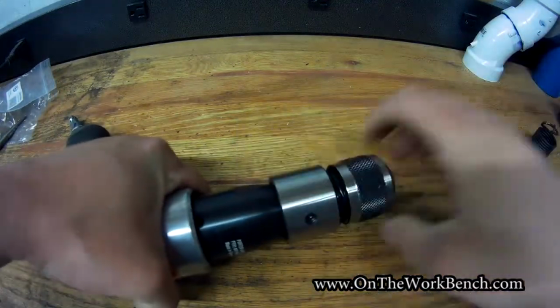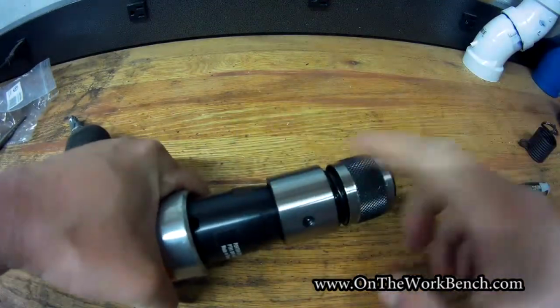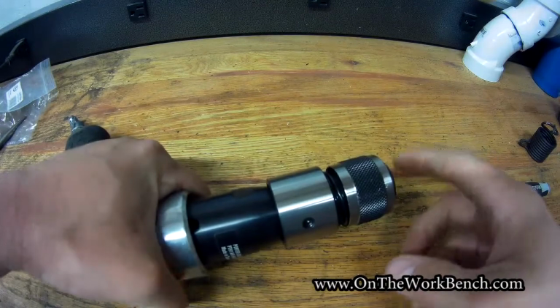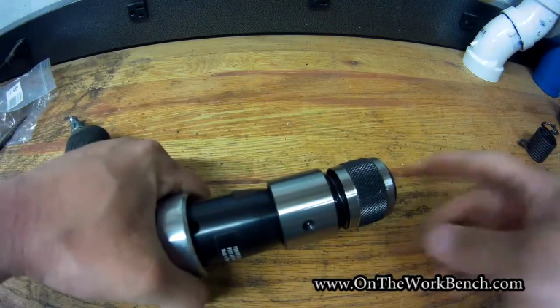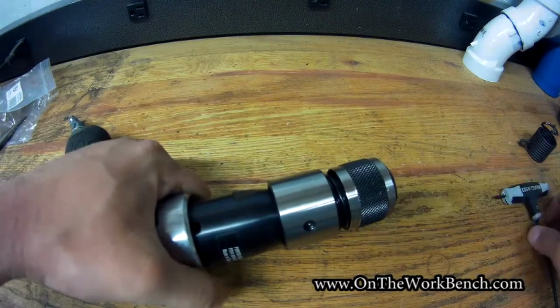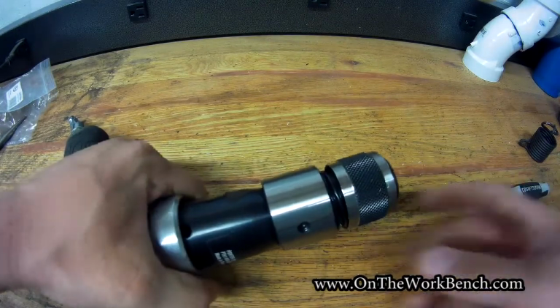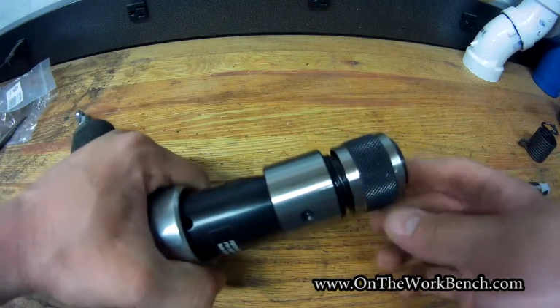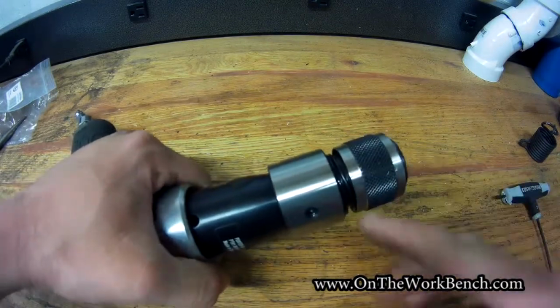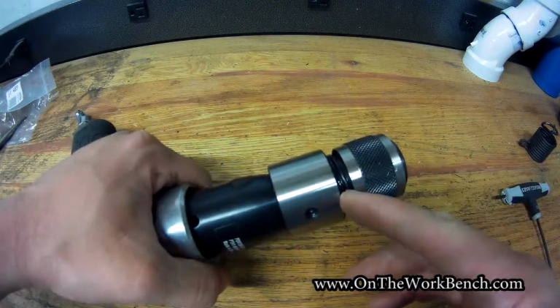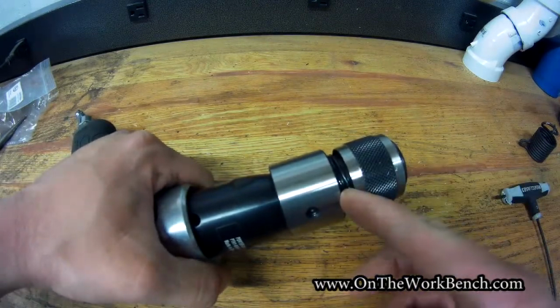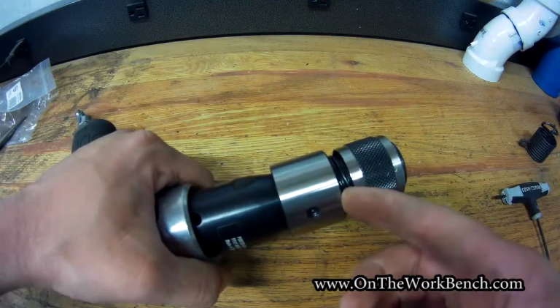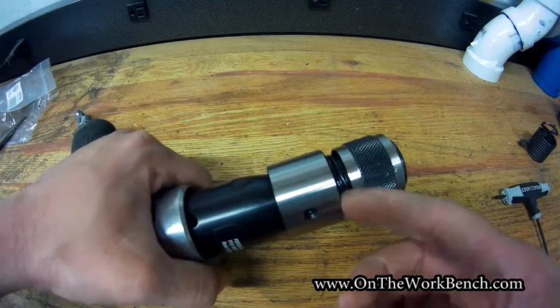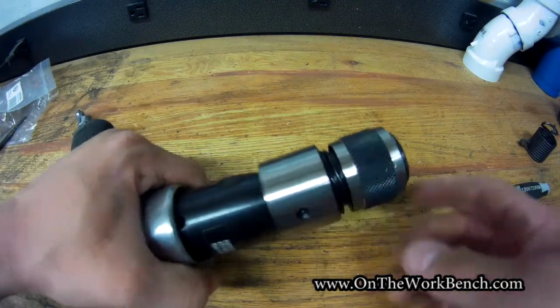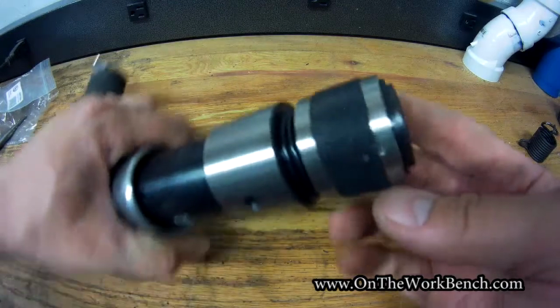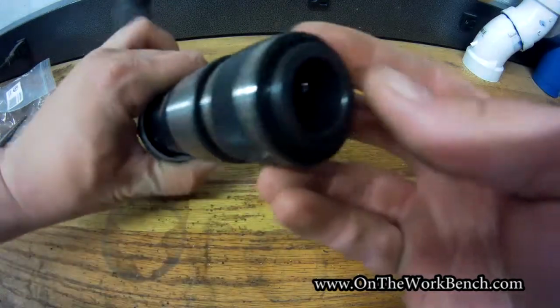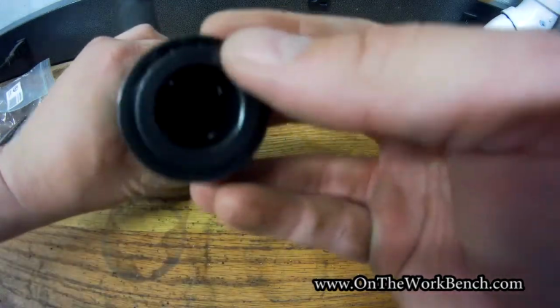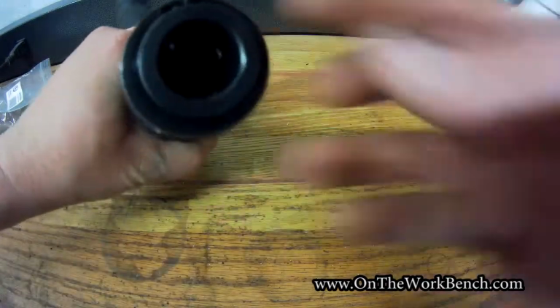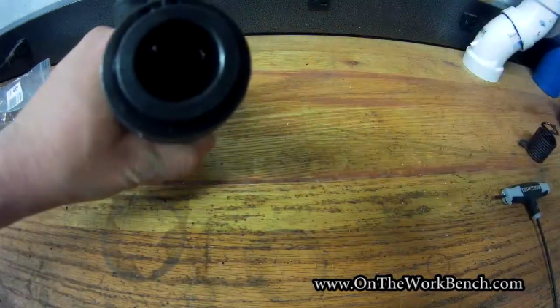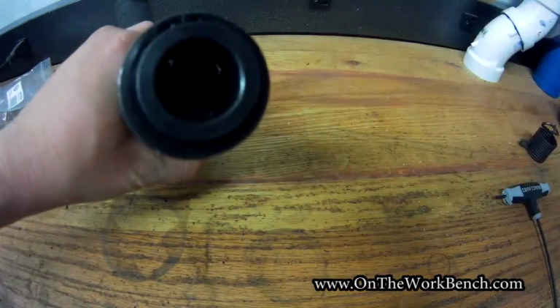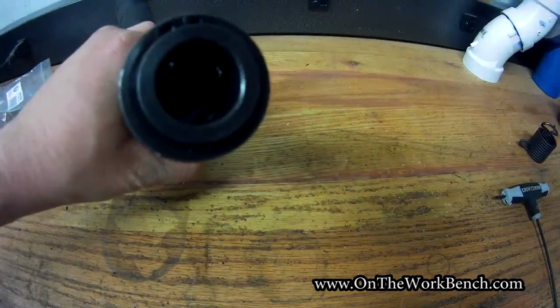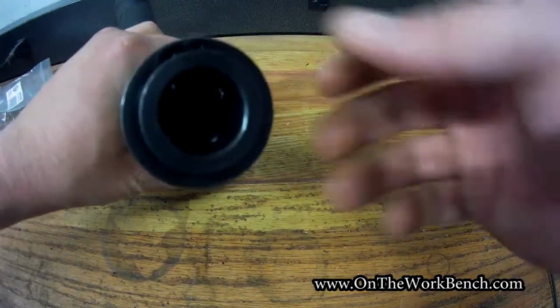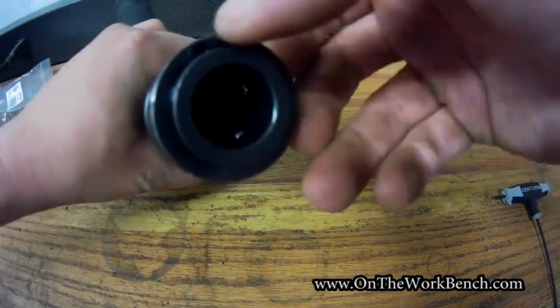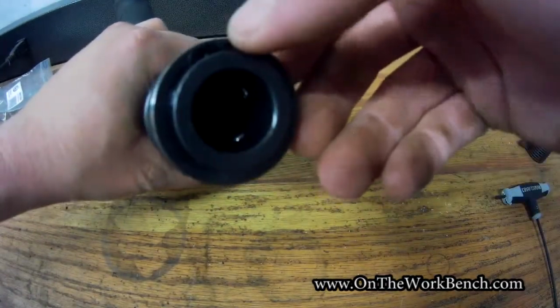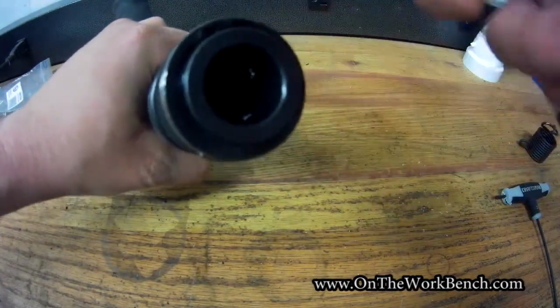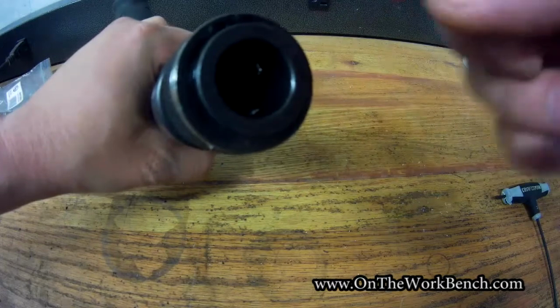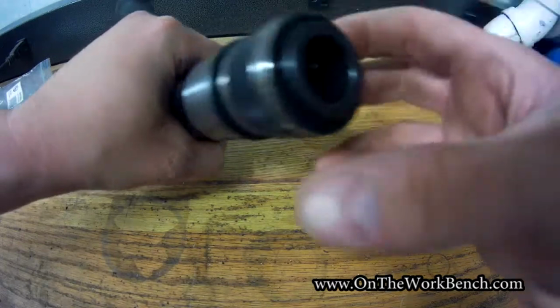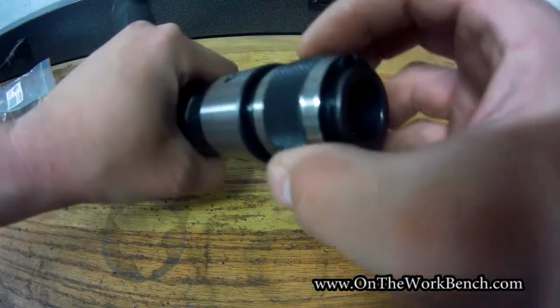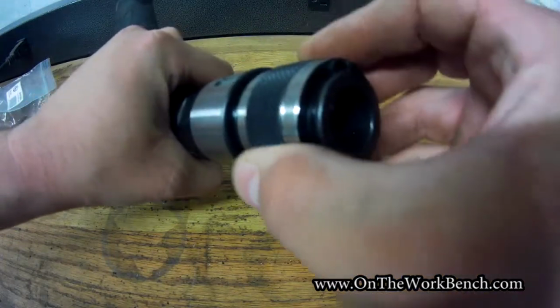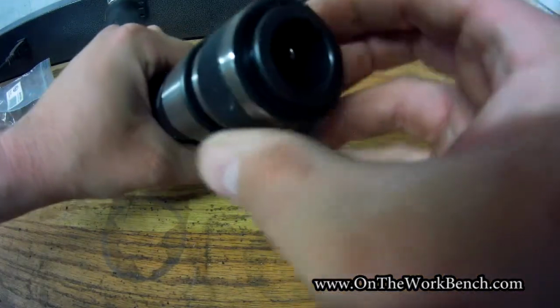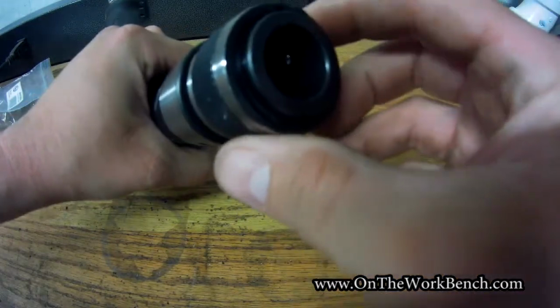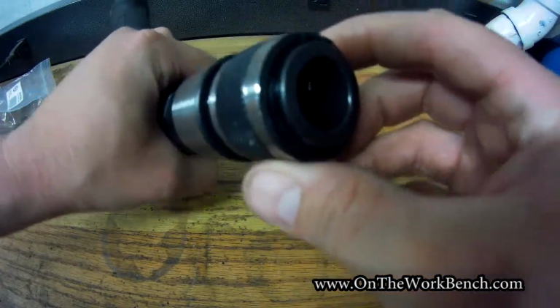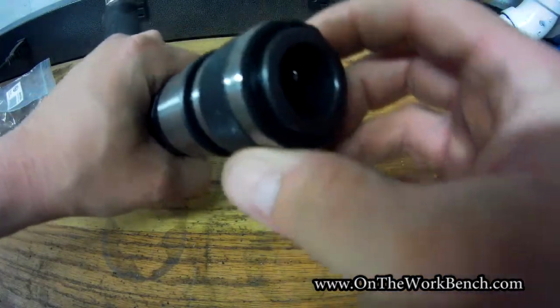If you need to replace or service the chuck, you can undo it. The service item on here is going to be the spring inside. There's a snap ring in the front that you just have to spread to pop it off and slide off the front sleeve — I'm not going to do that now.